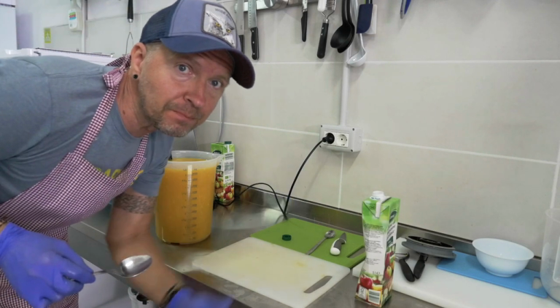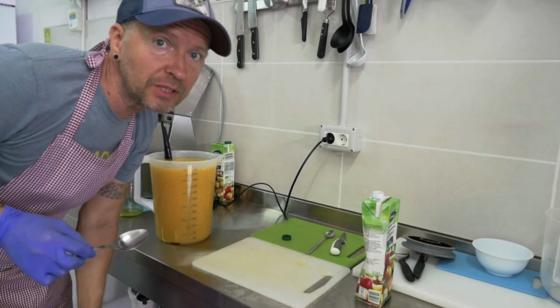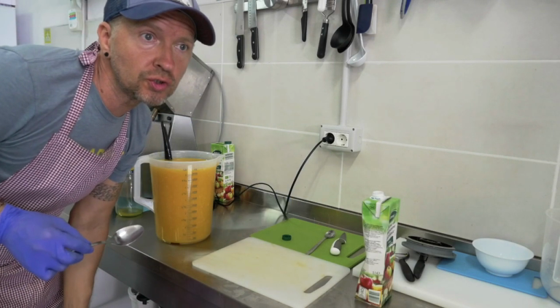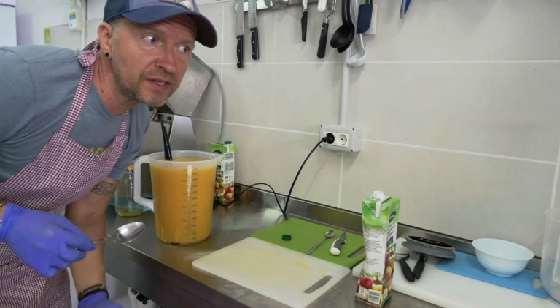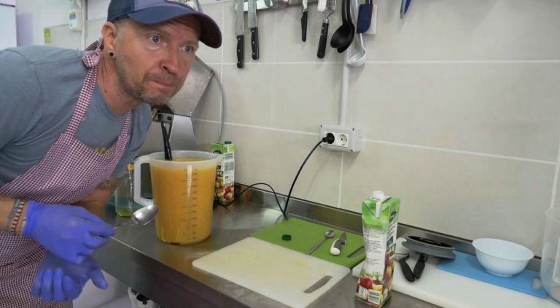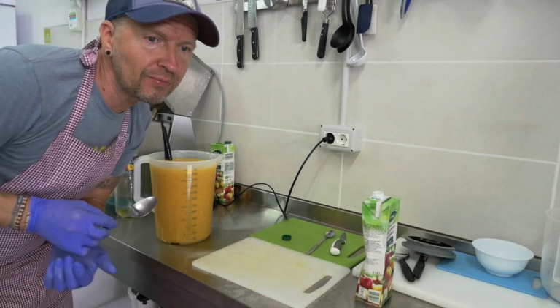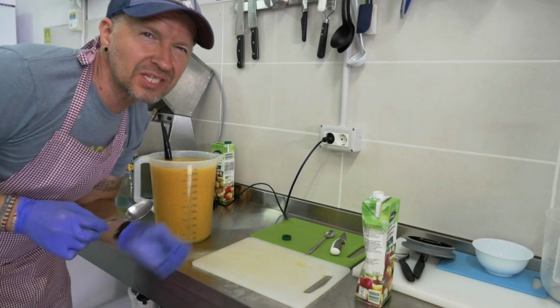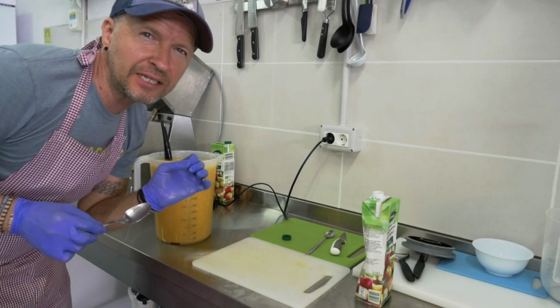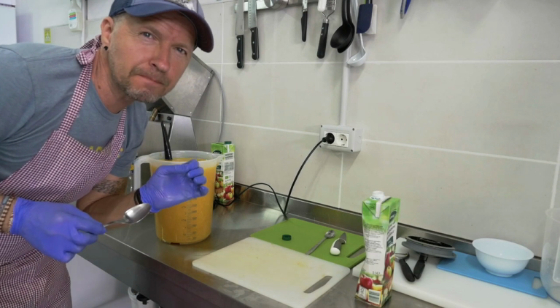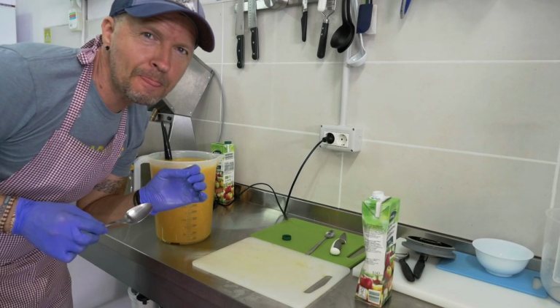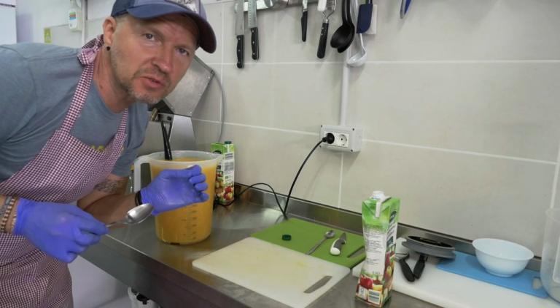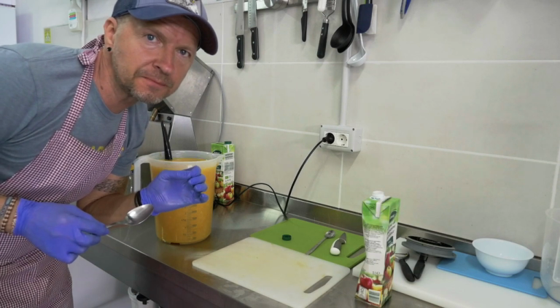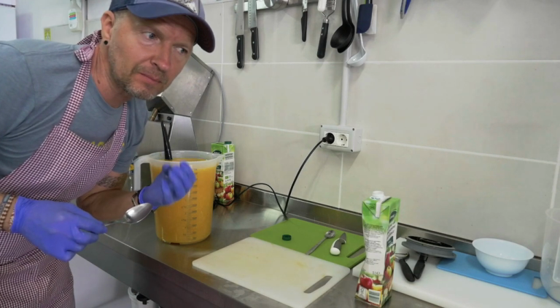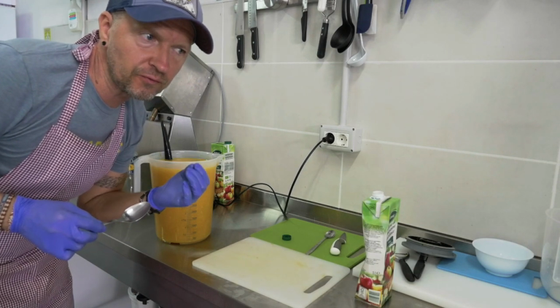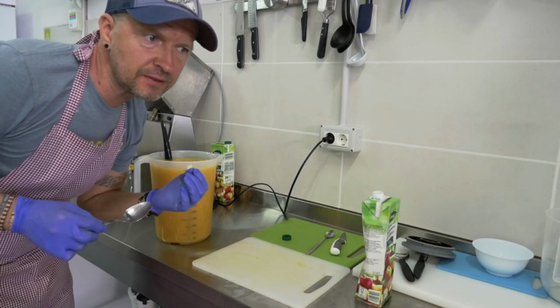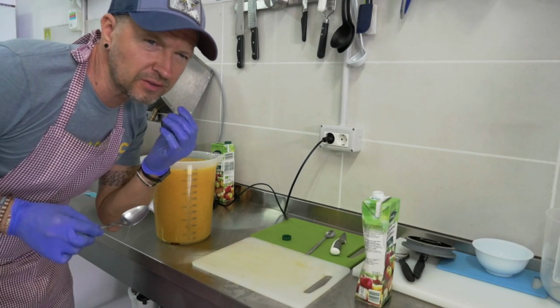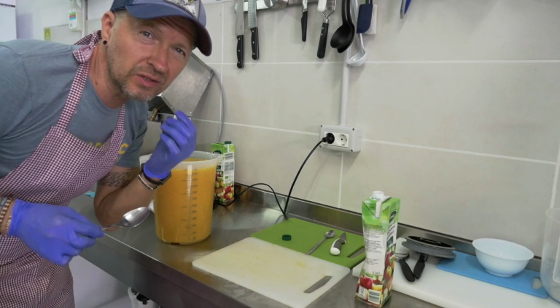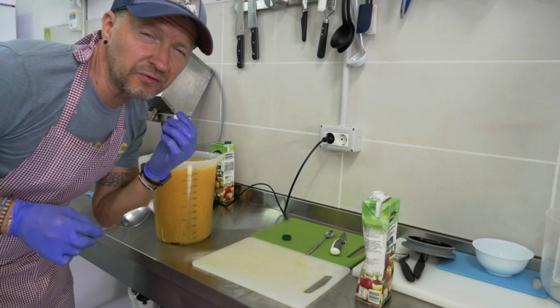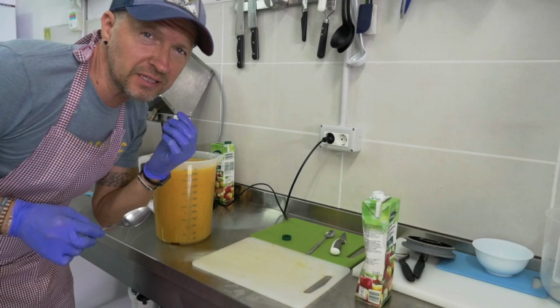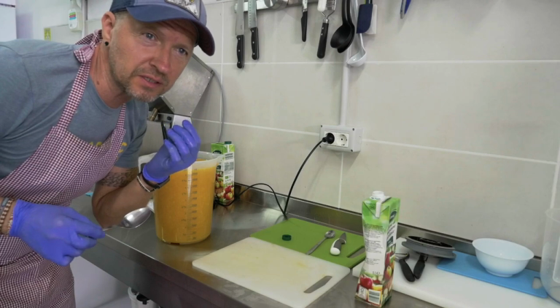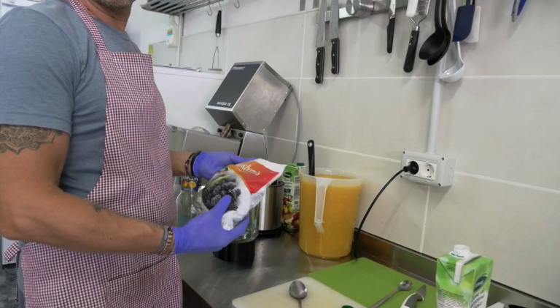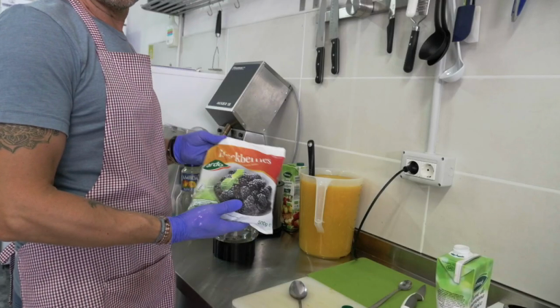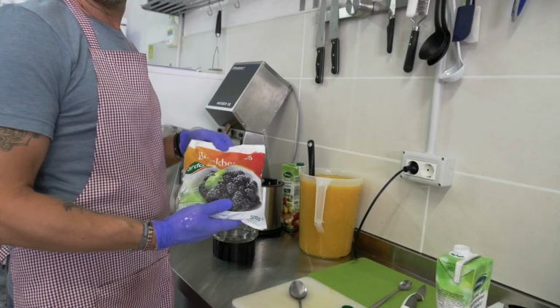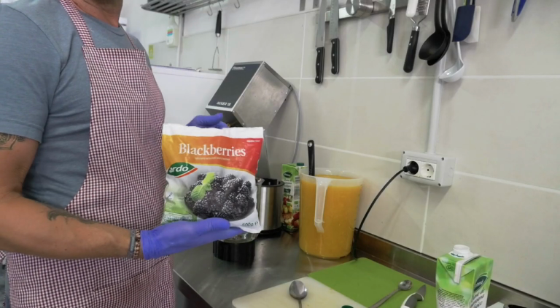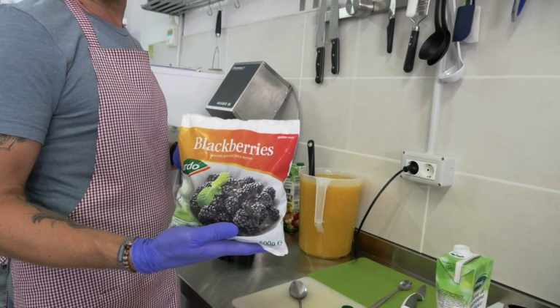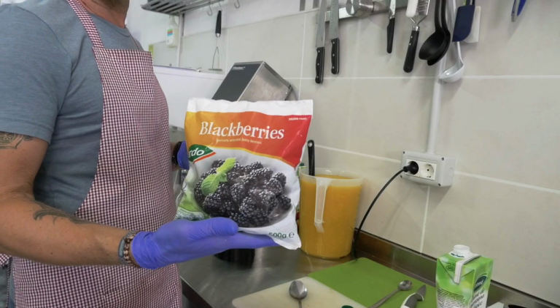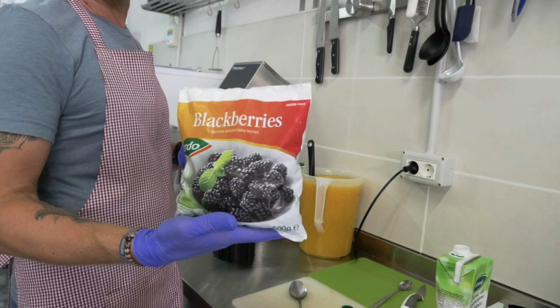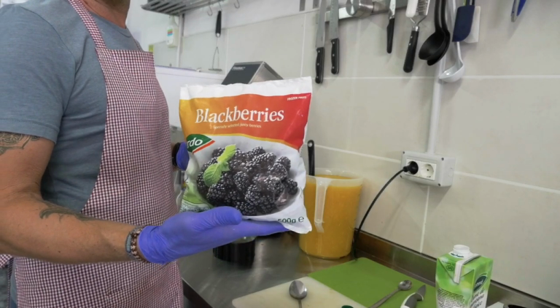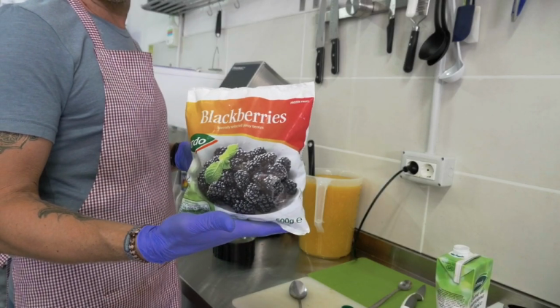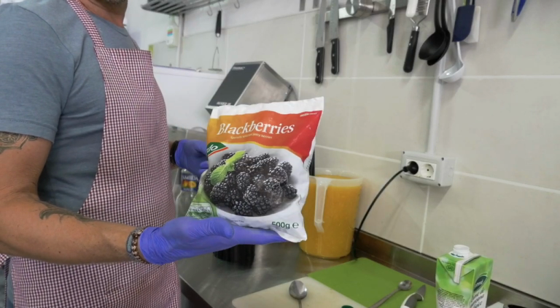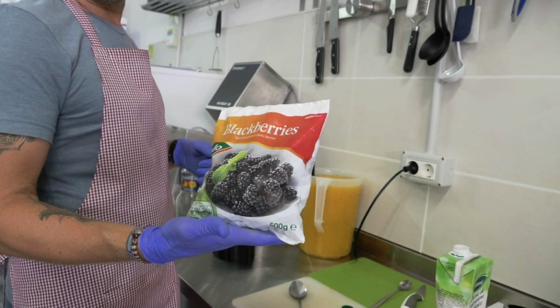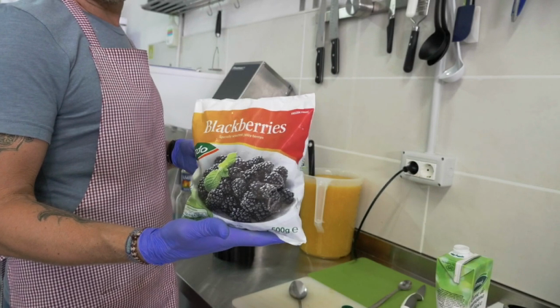The mix should taste slightly sweet, because when you freeze it, the tongue doesn't feel that sweetness. I'm going to use 500 grams of frozen blackberries.